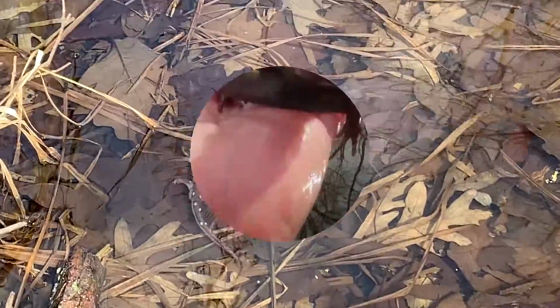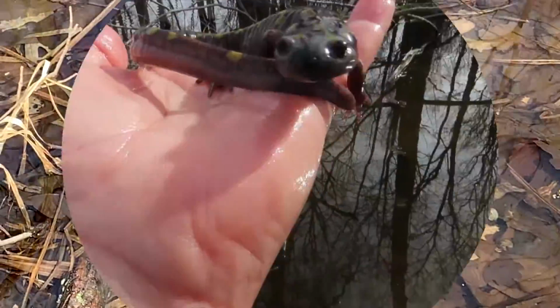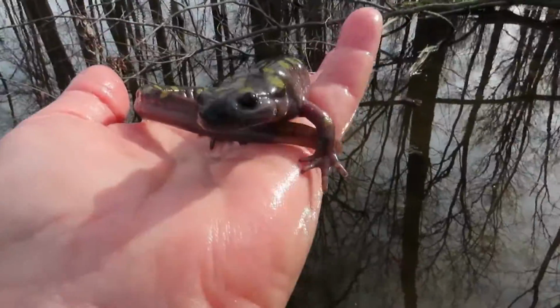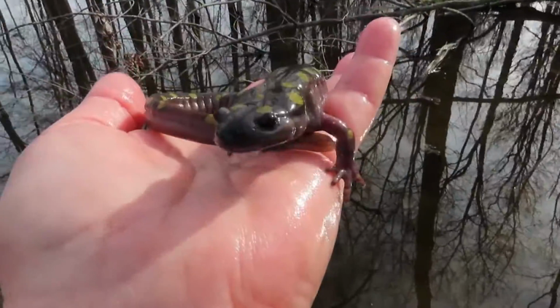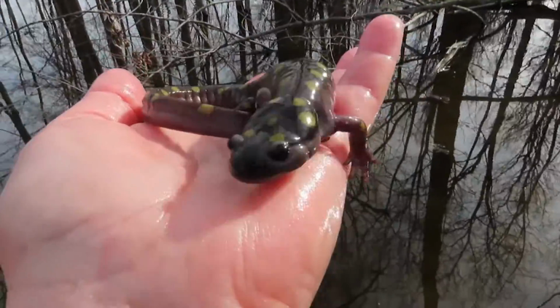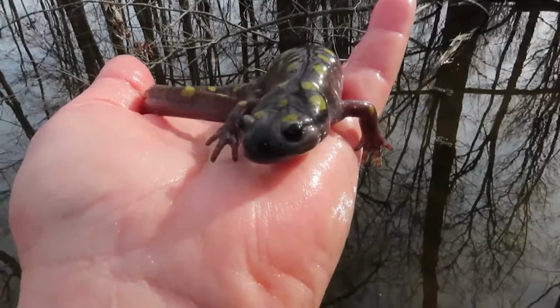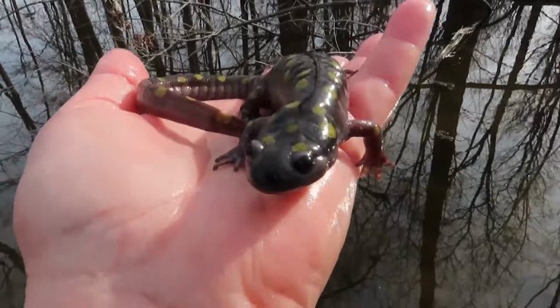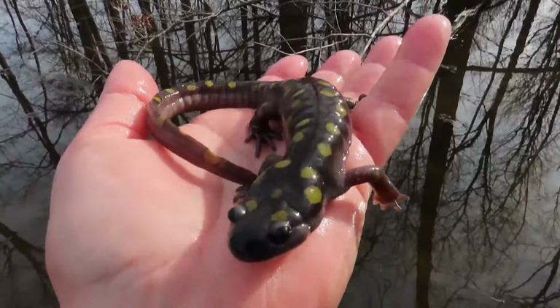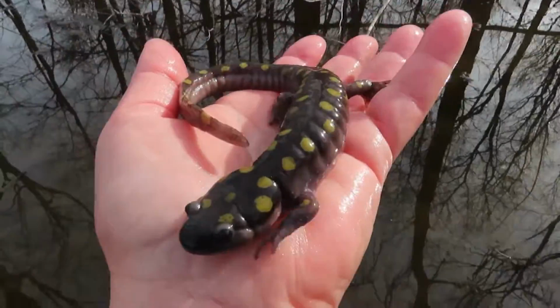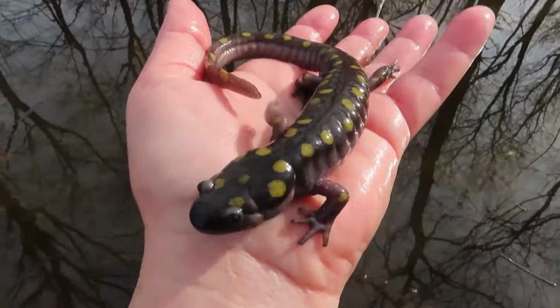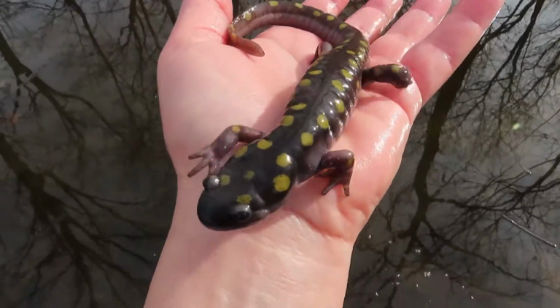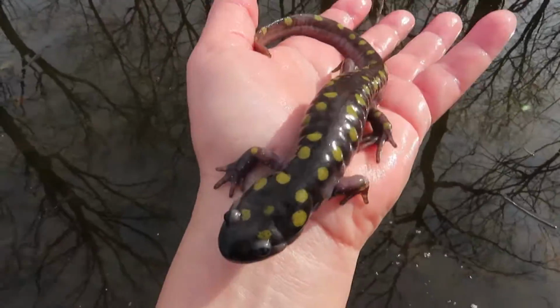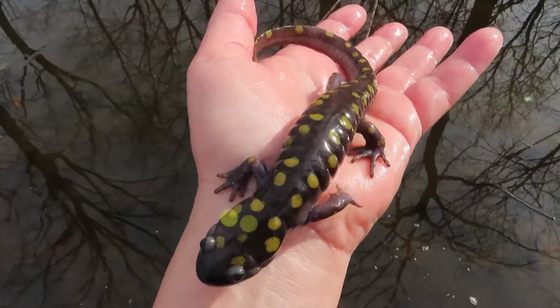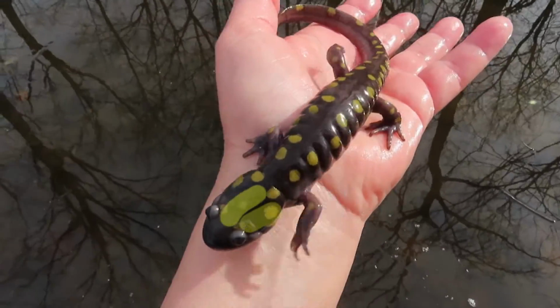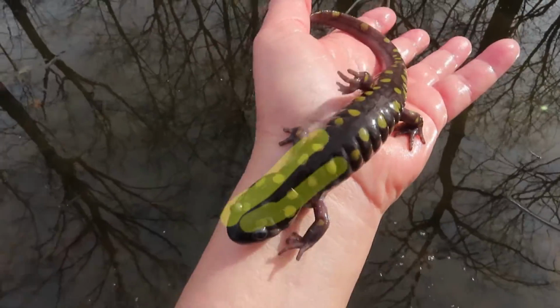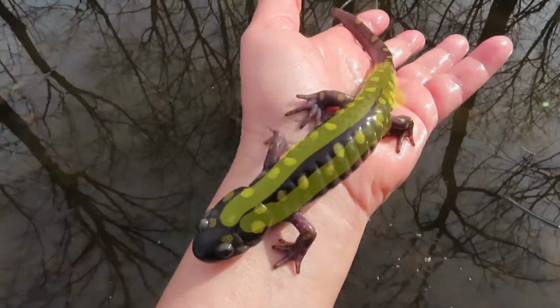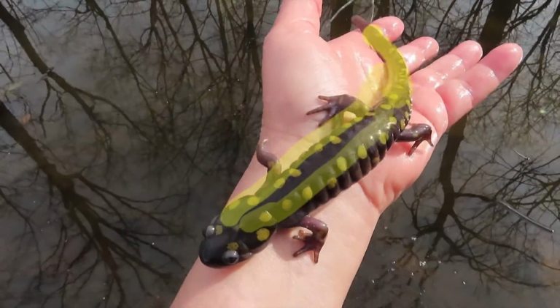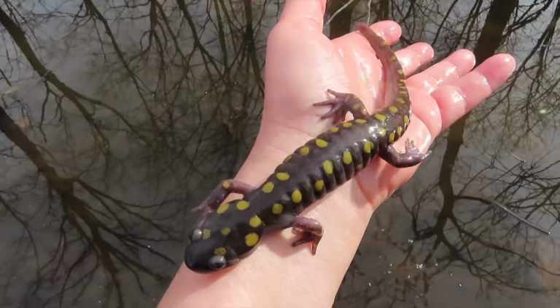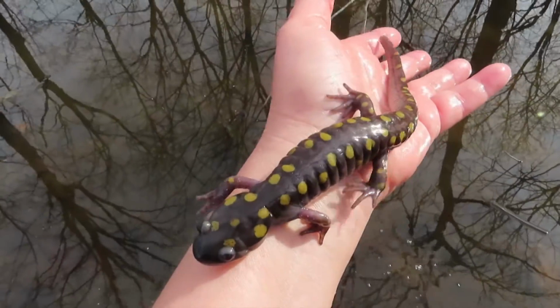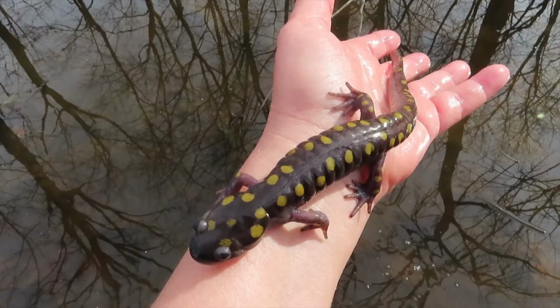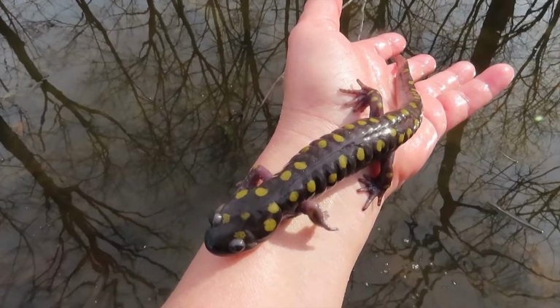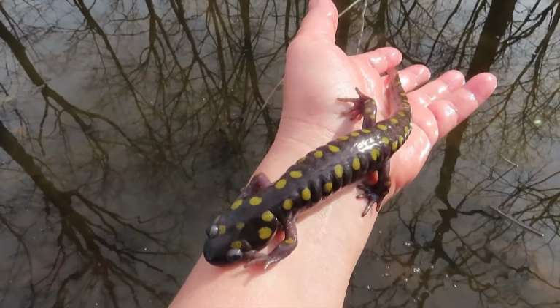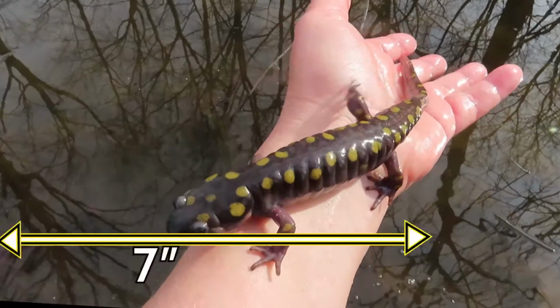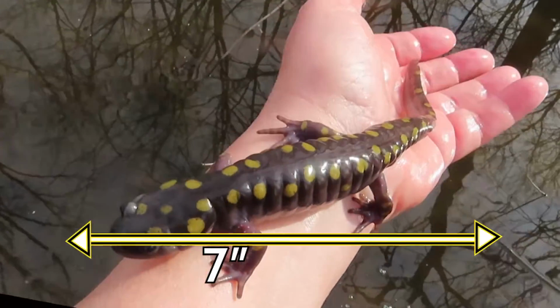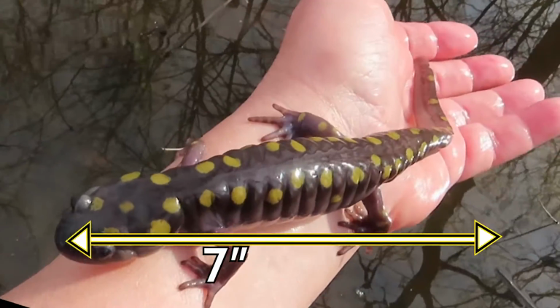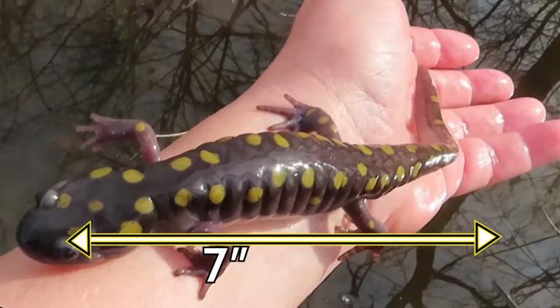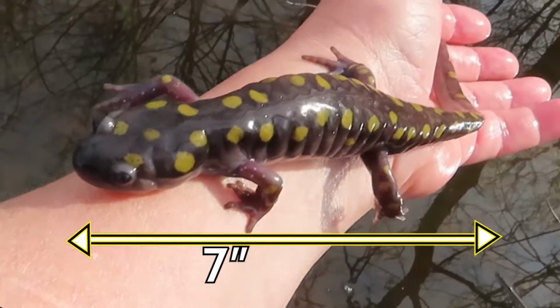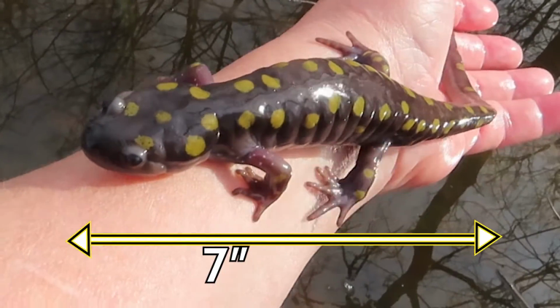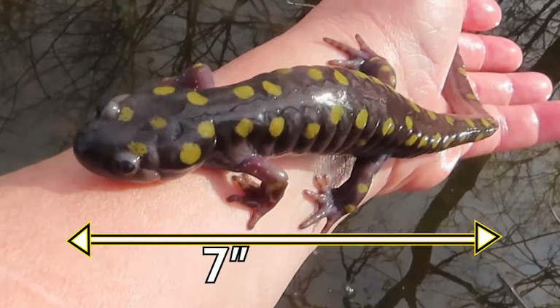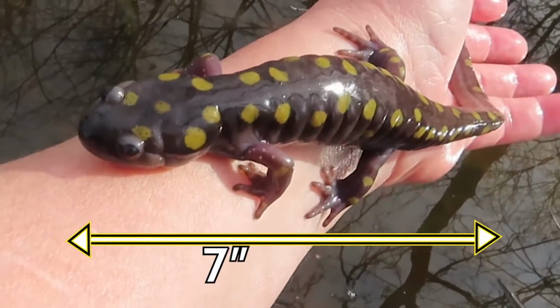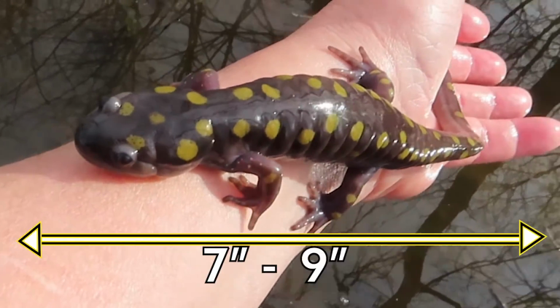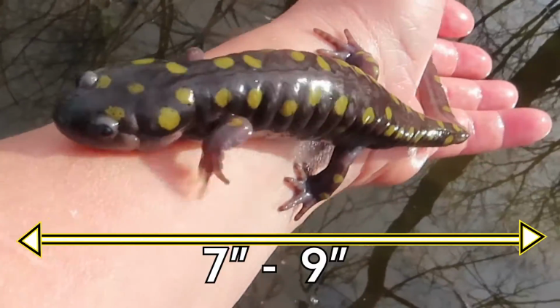You can see how they got their name. They have two irregular rows of yellow spots that extend from their head to their tail. On average, they're about seven inches long but can reach lengths up to nine inches.